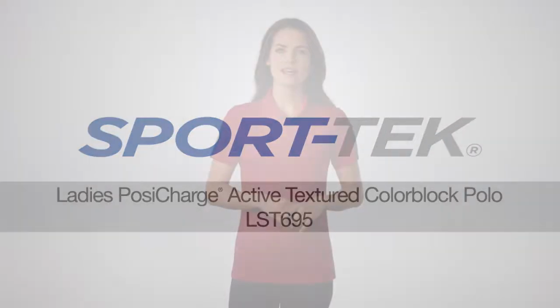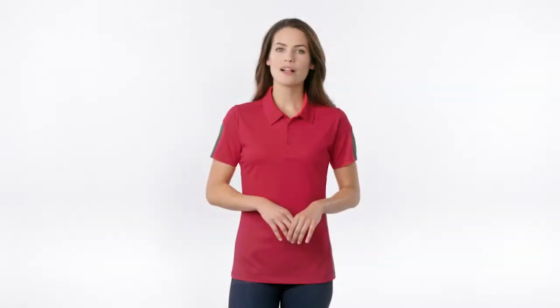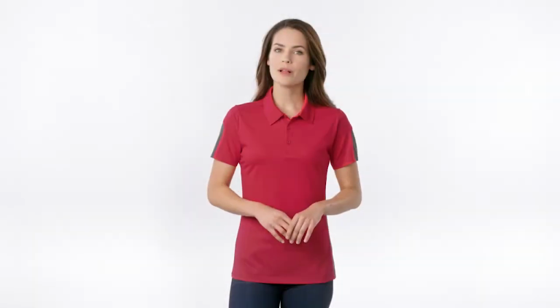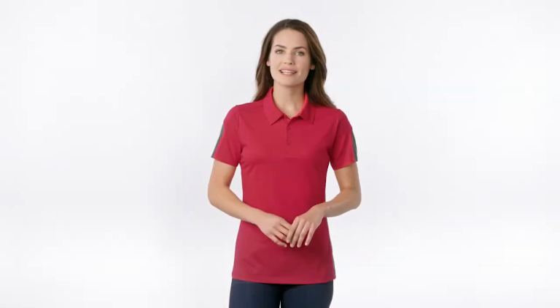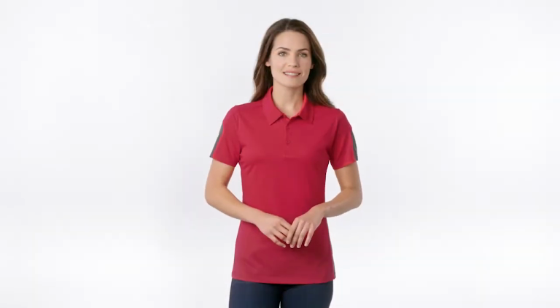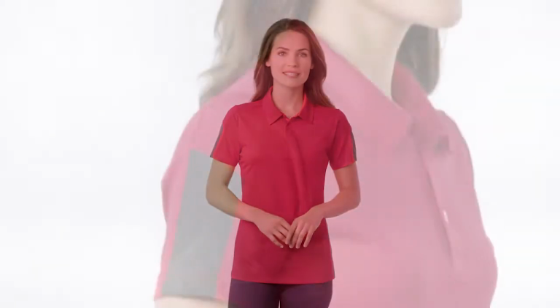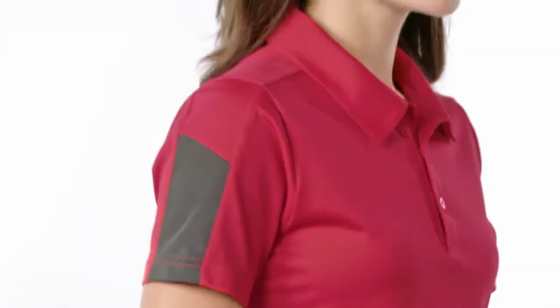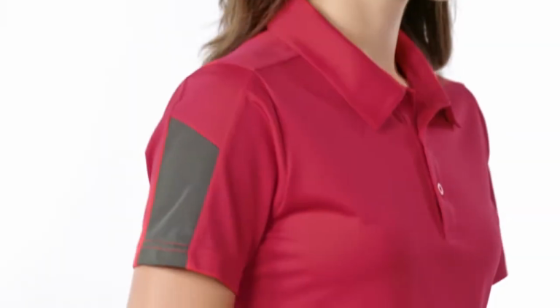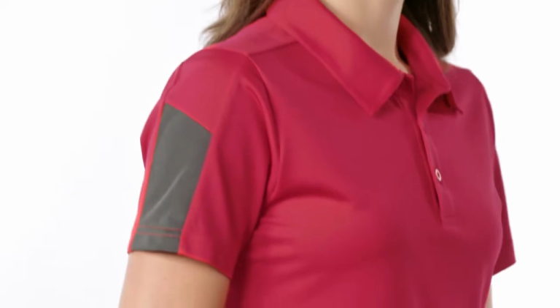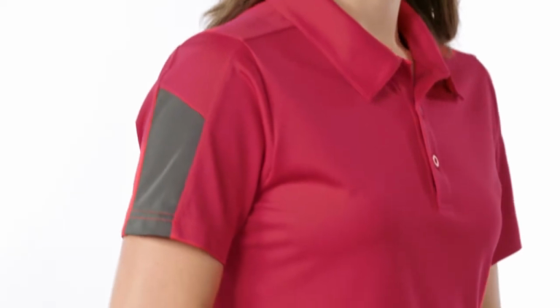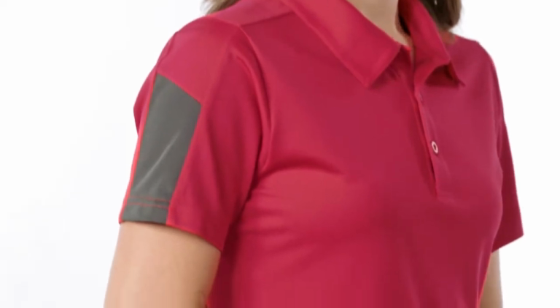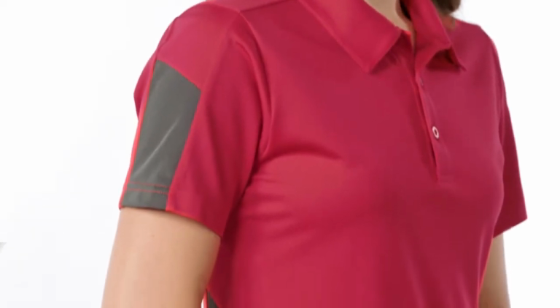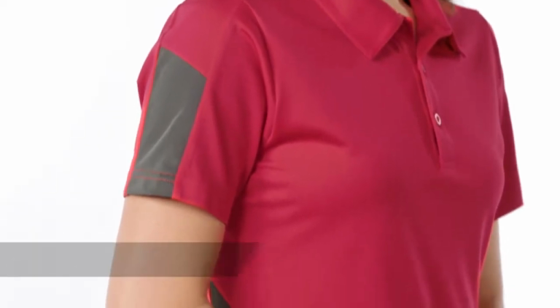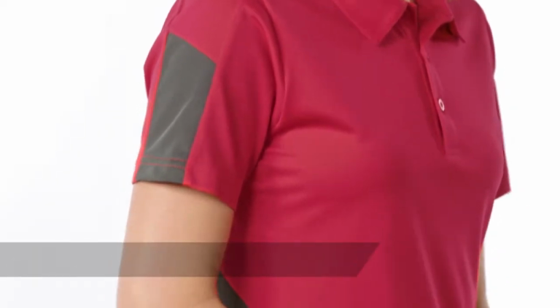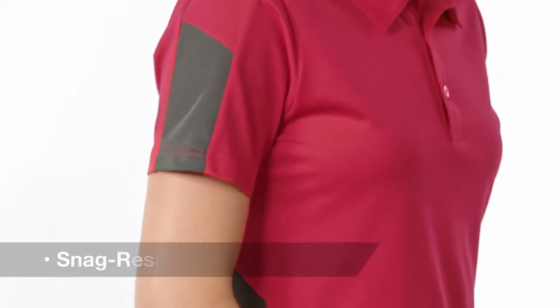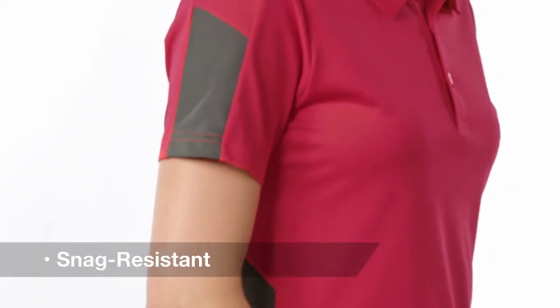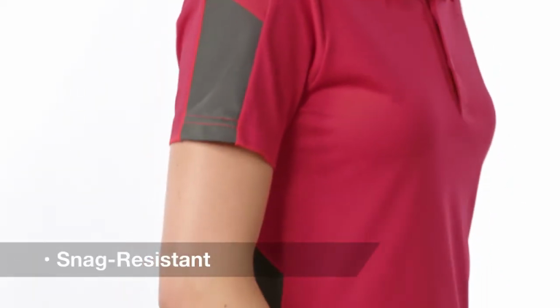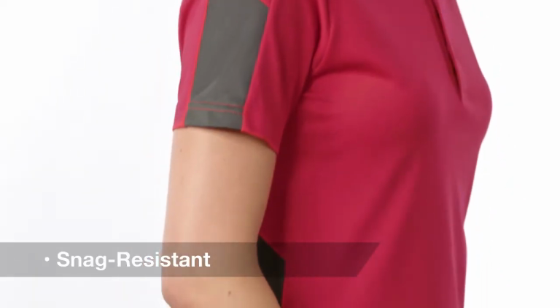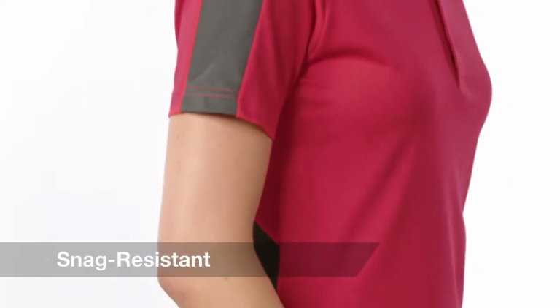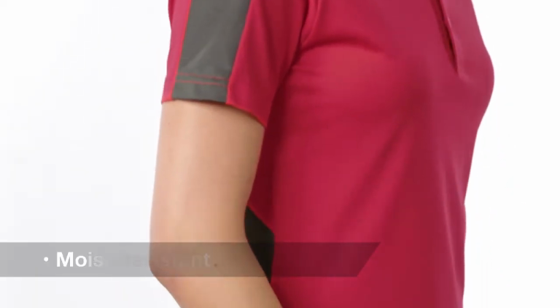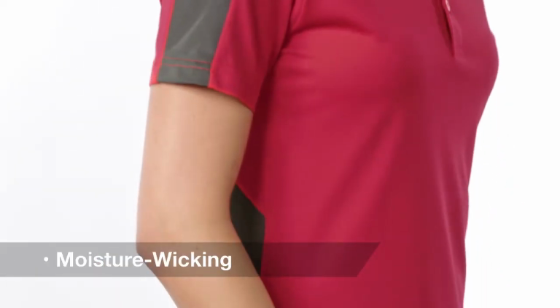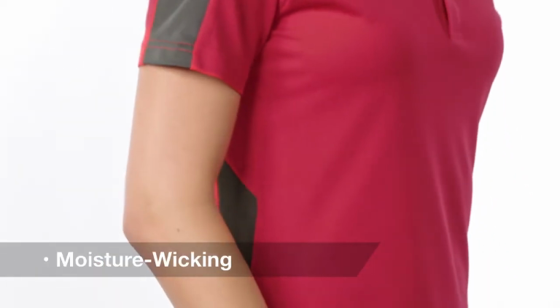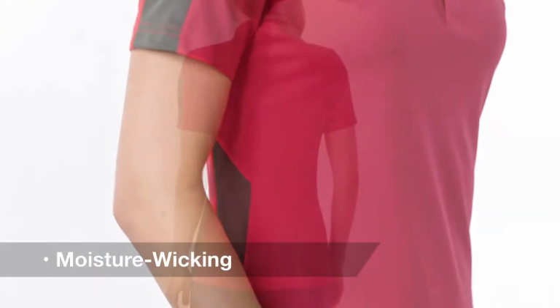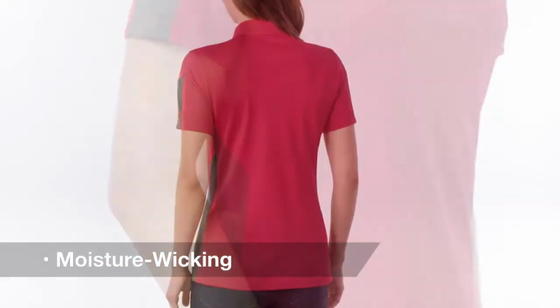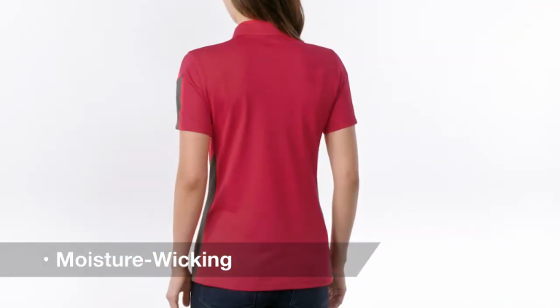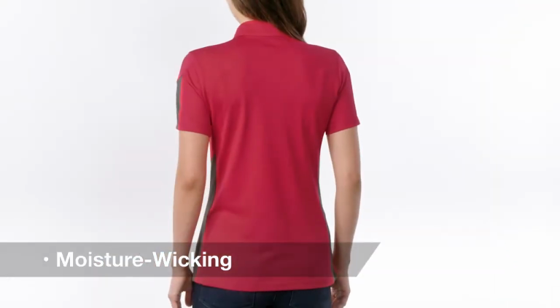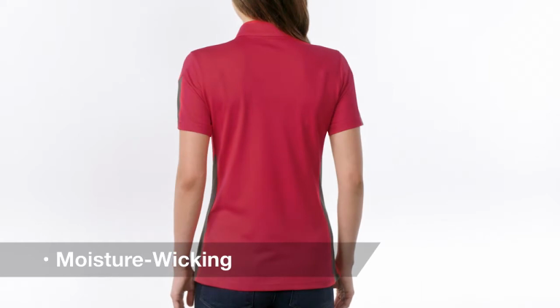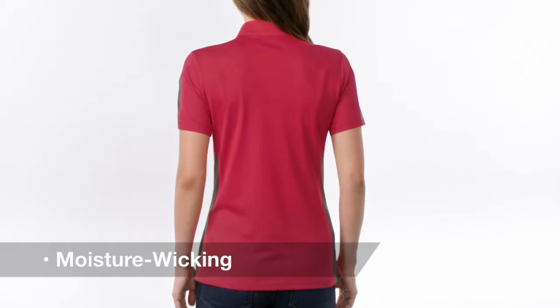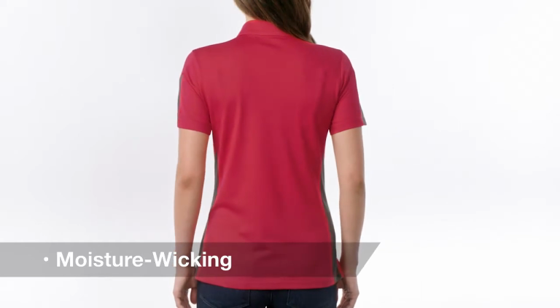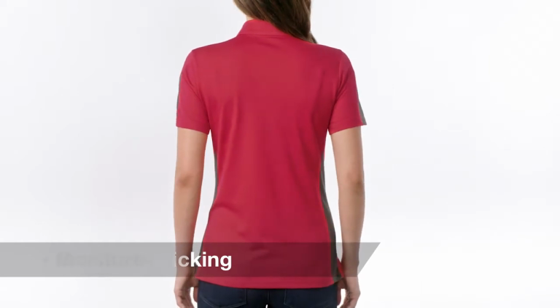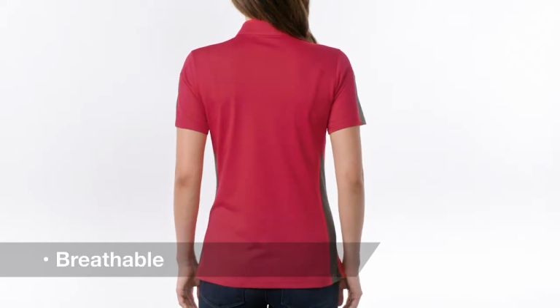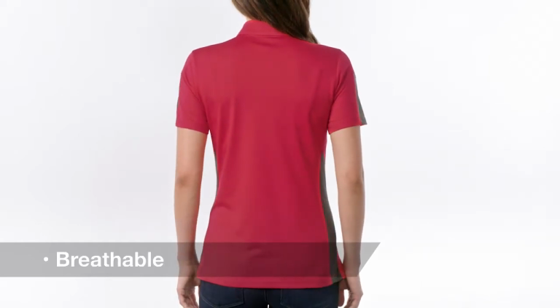Color blocking at the sleeves and sides along with an understated texture give this snag-resistant, moisture-wicking polo plenty of sporty interest without sacrificing breathability.